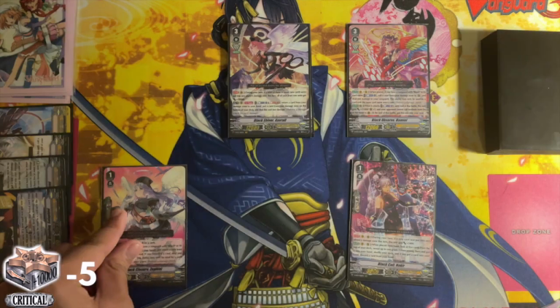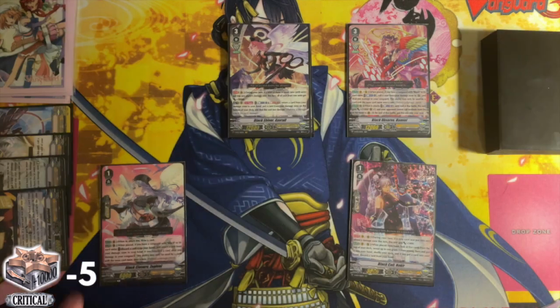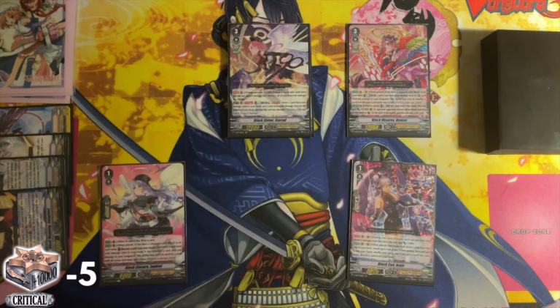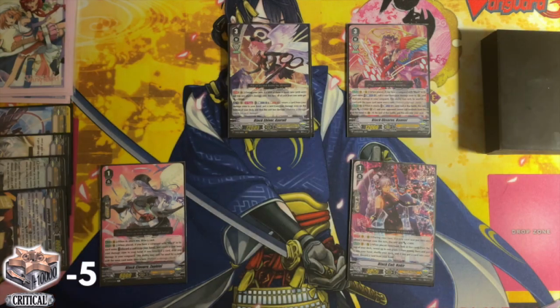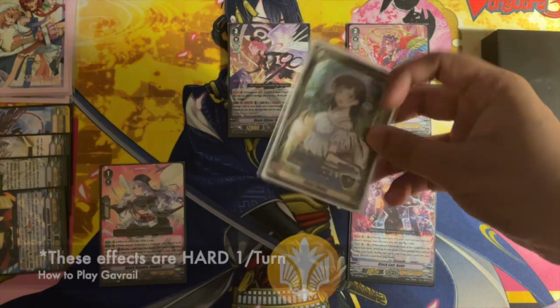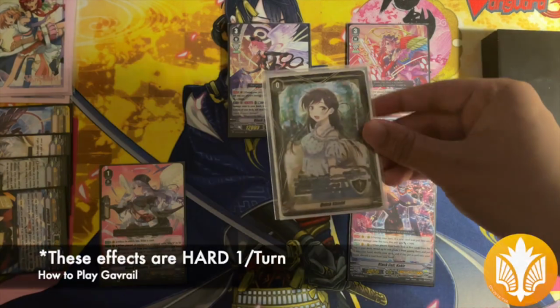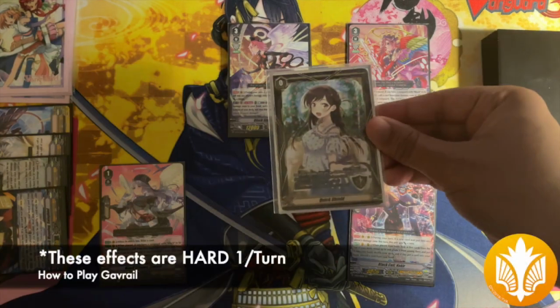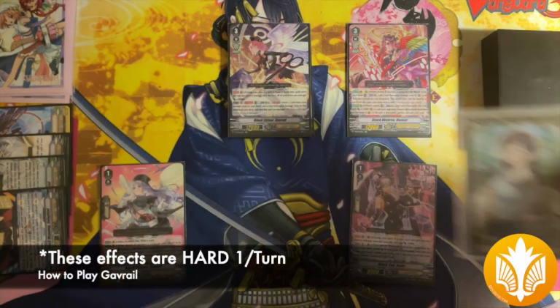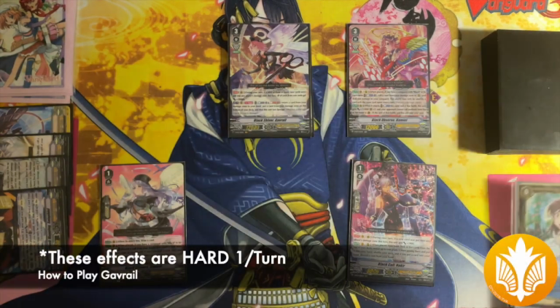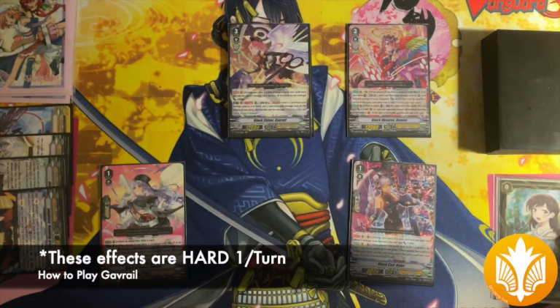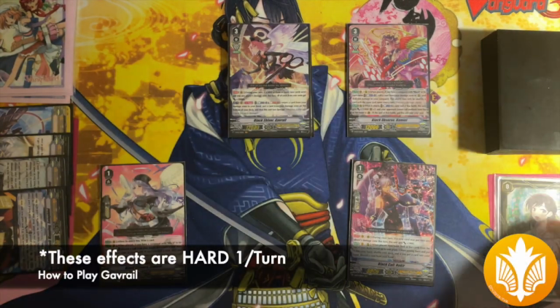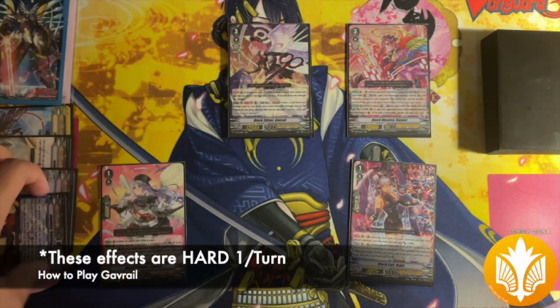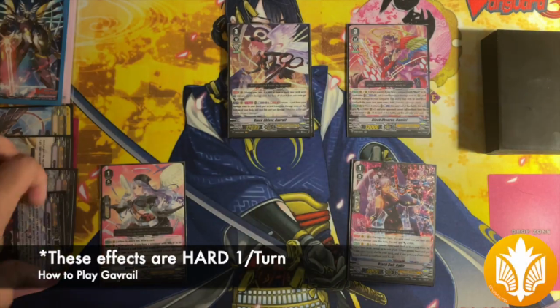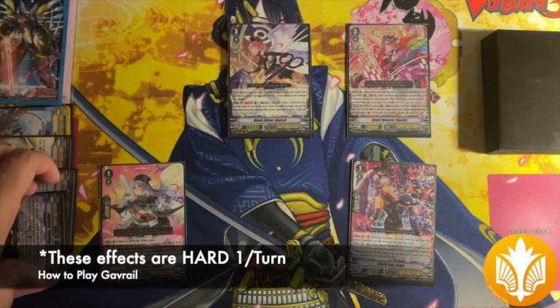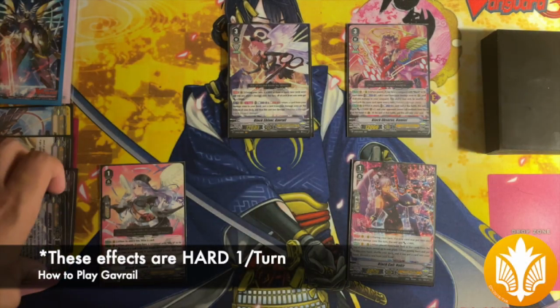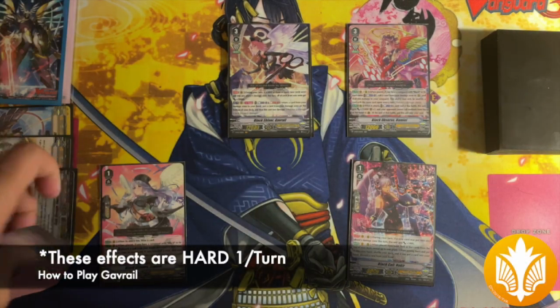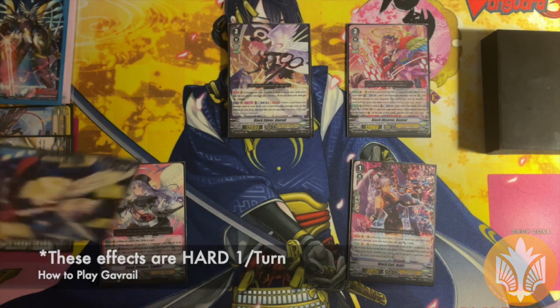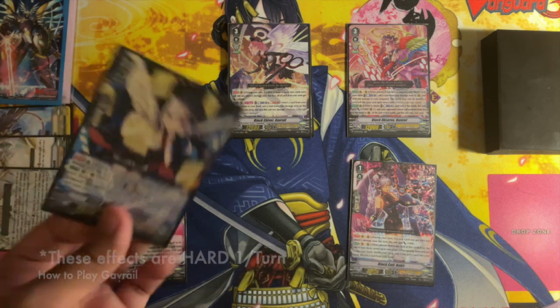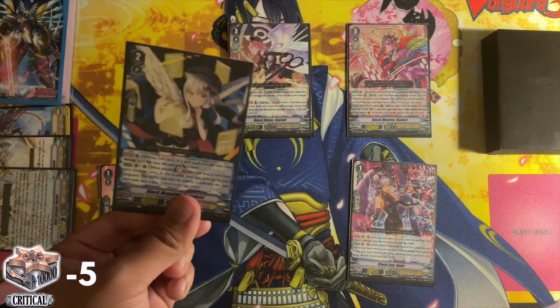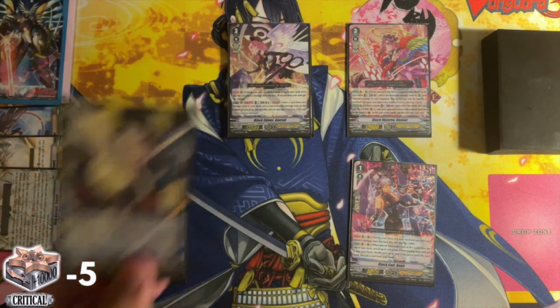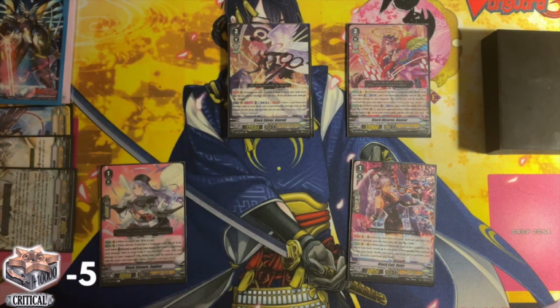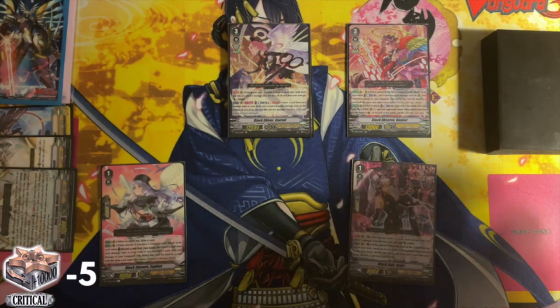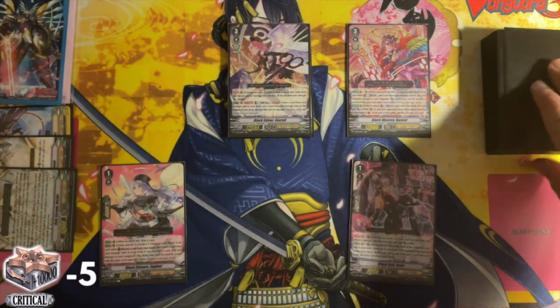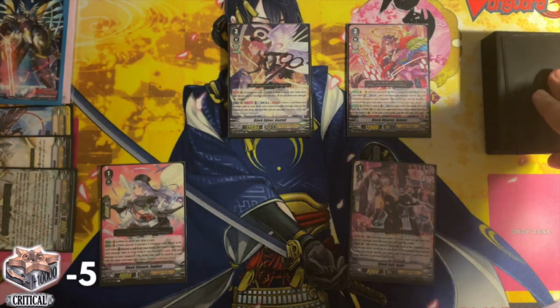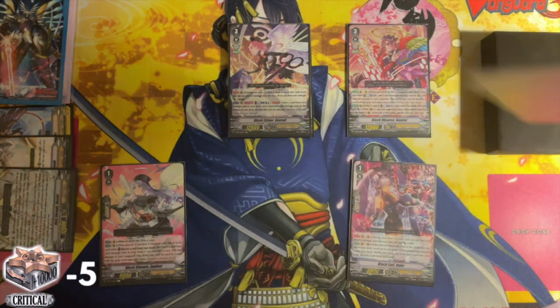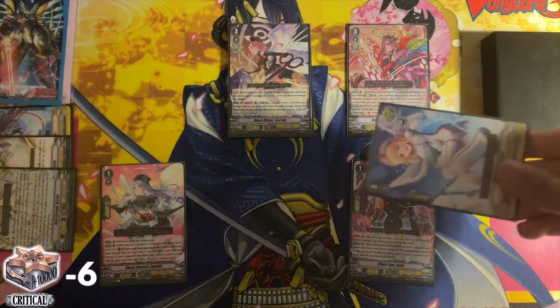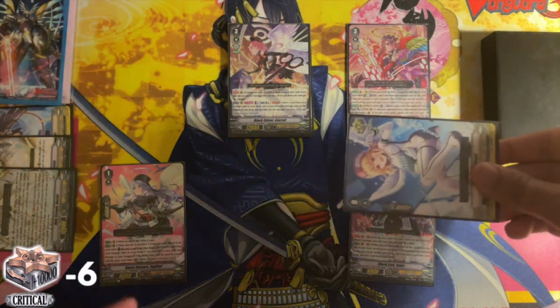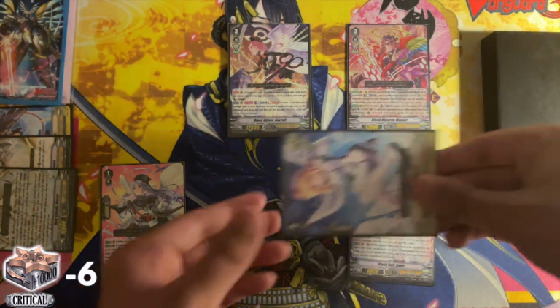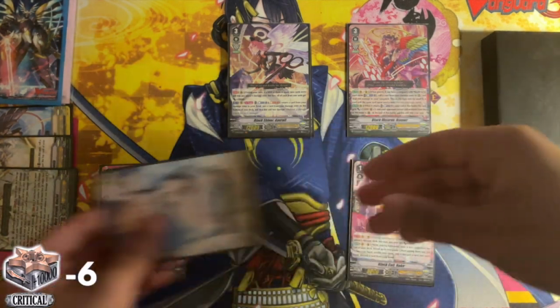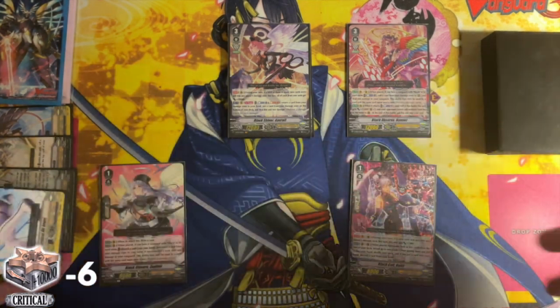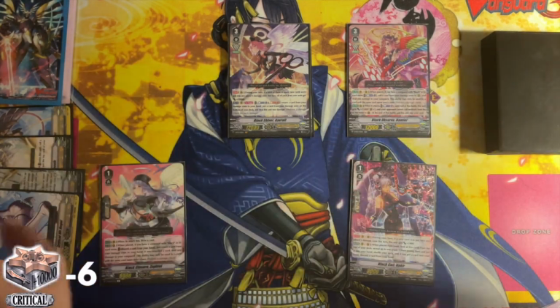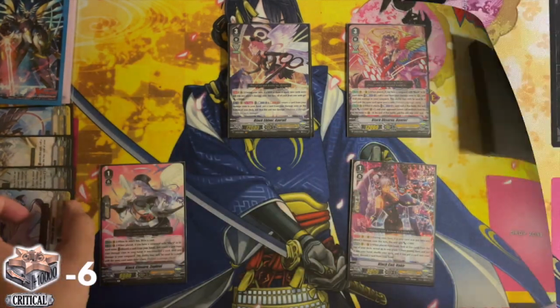And finally Zophiel, which when placed lets you discard a card to add a card from your damage to hand and then take a damage, helping you recover lost pieces and more opportunities to have Hamiel.